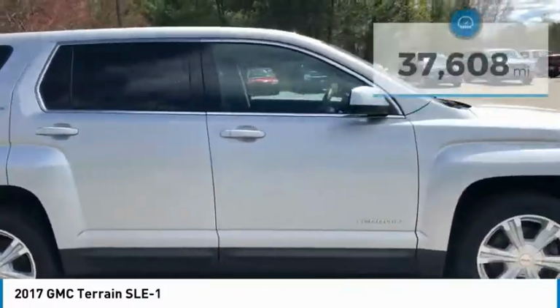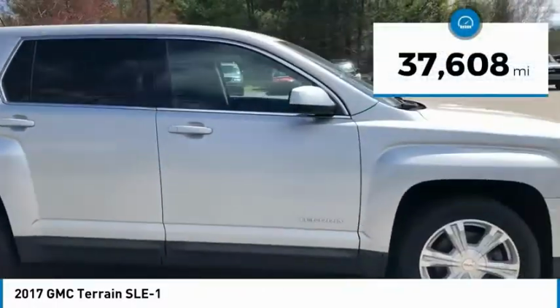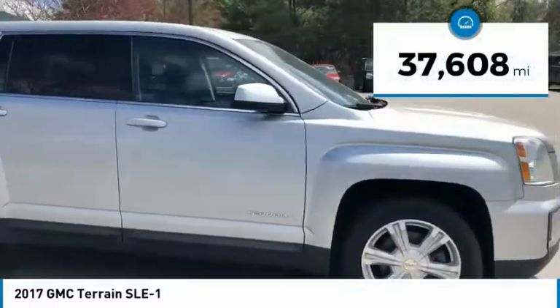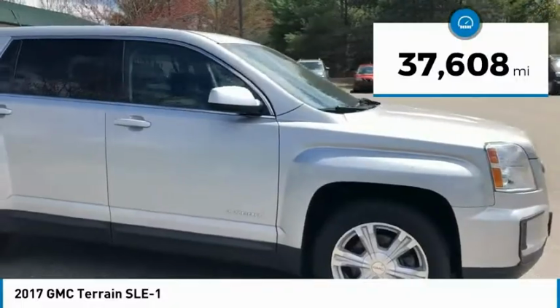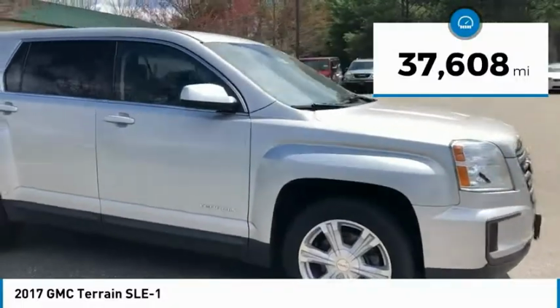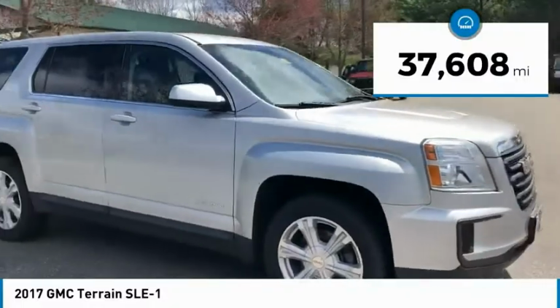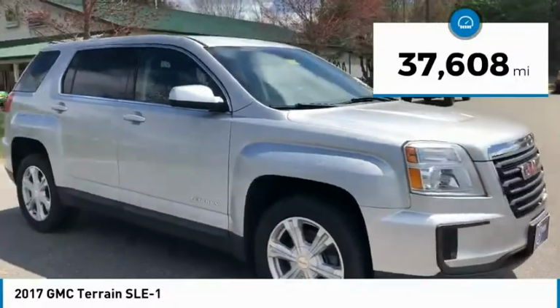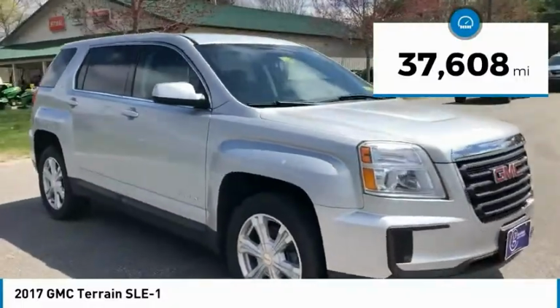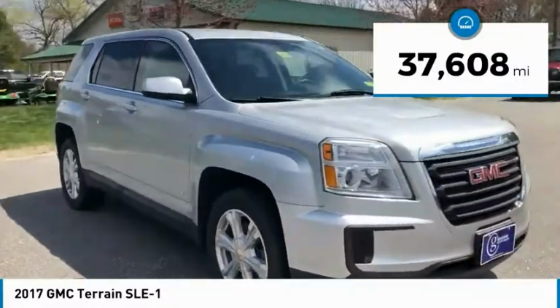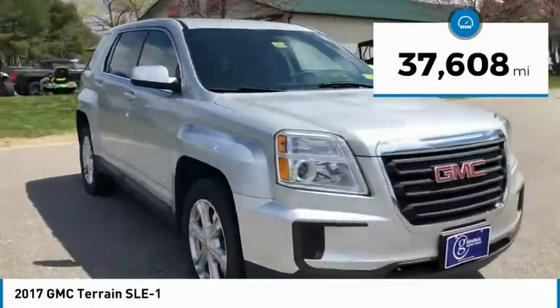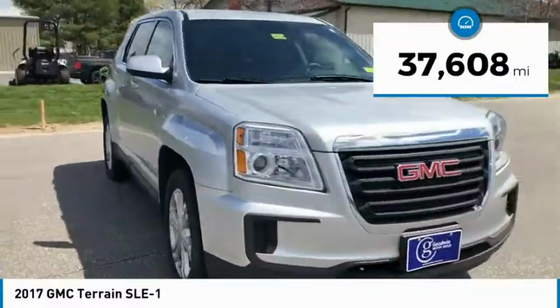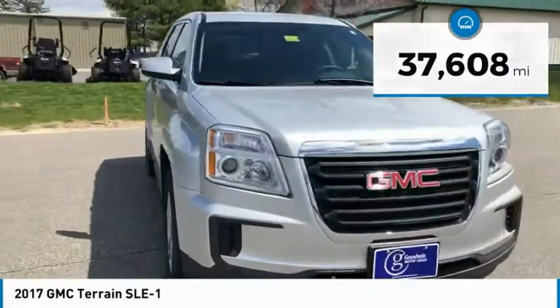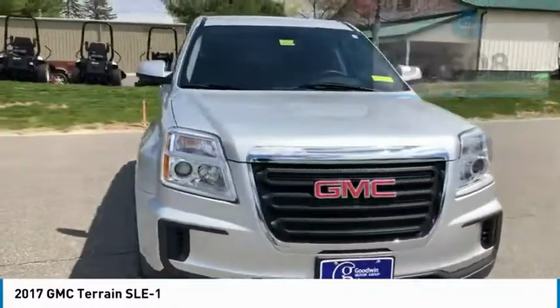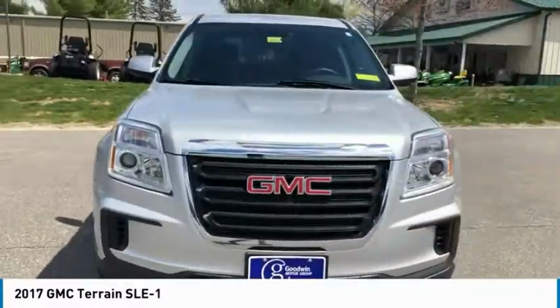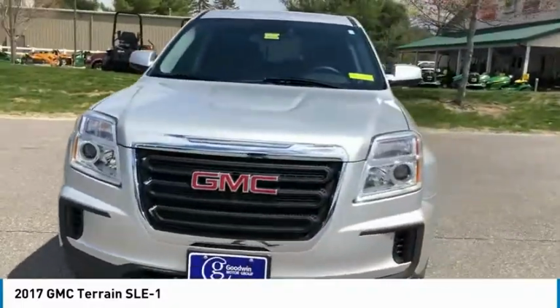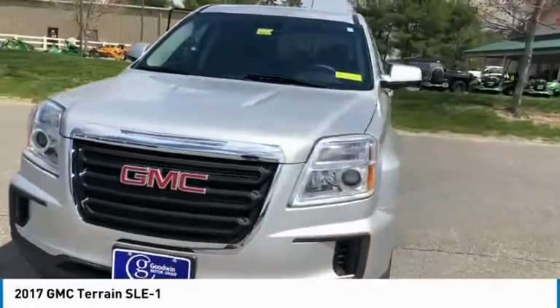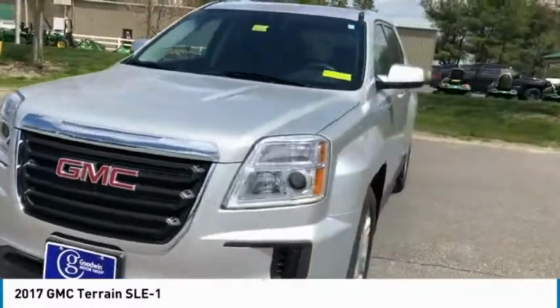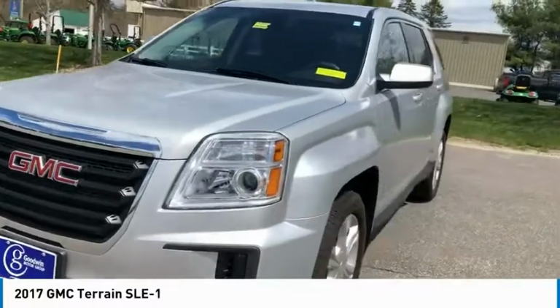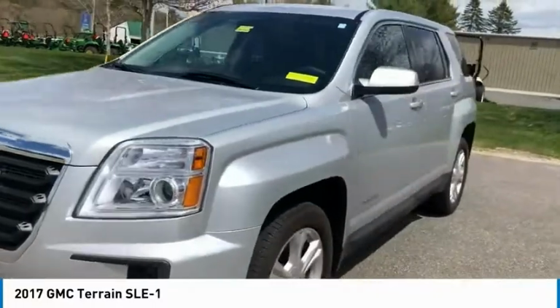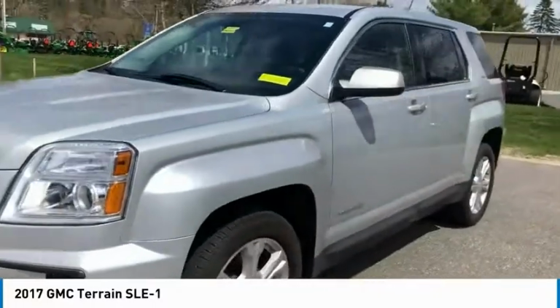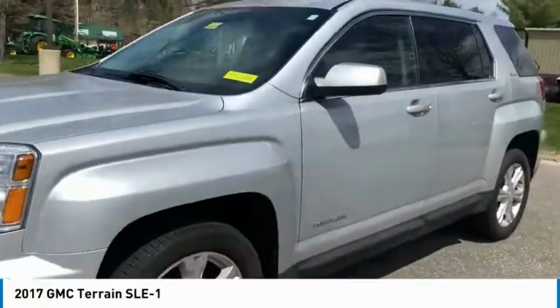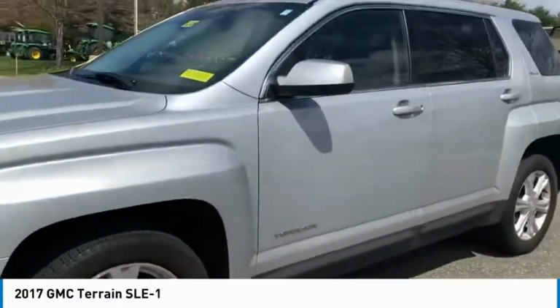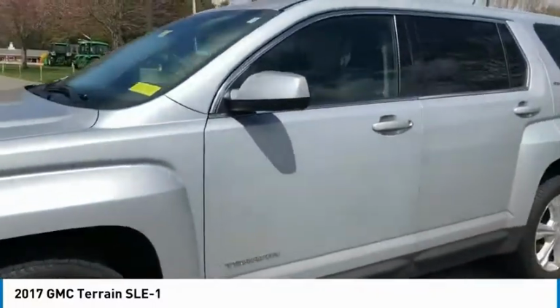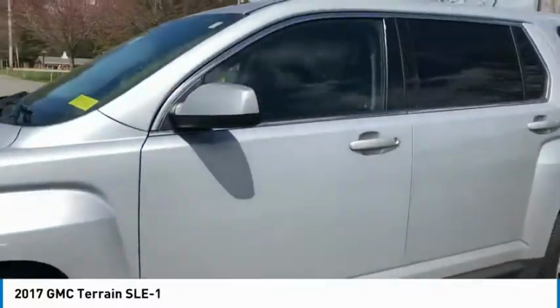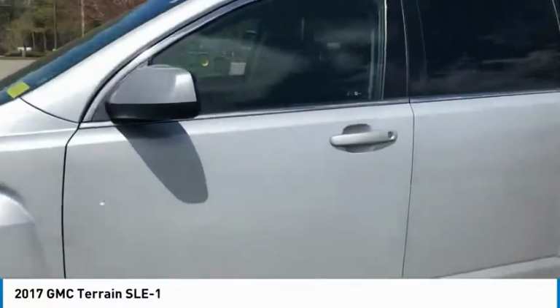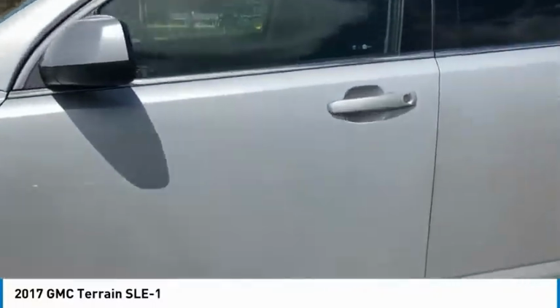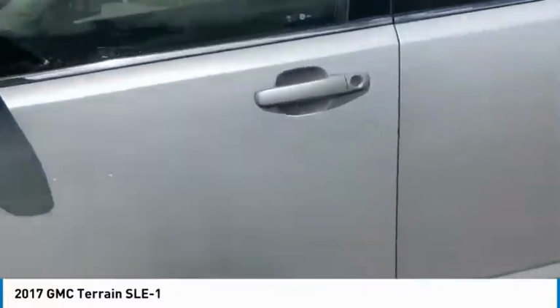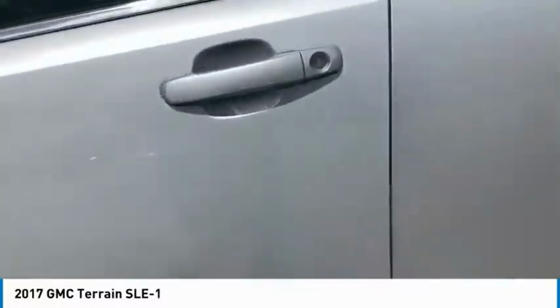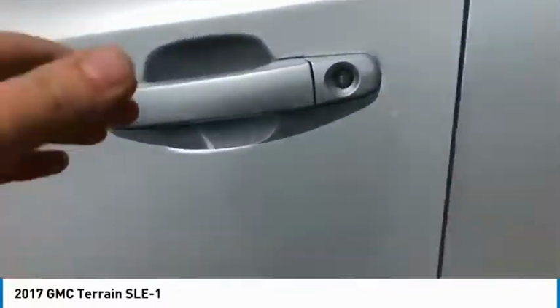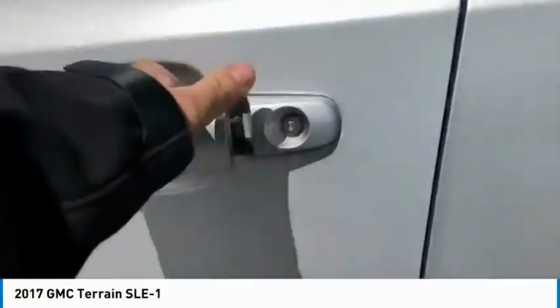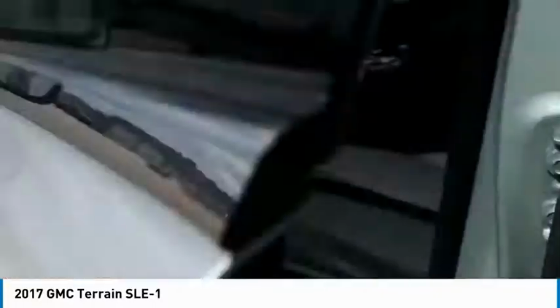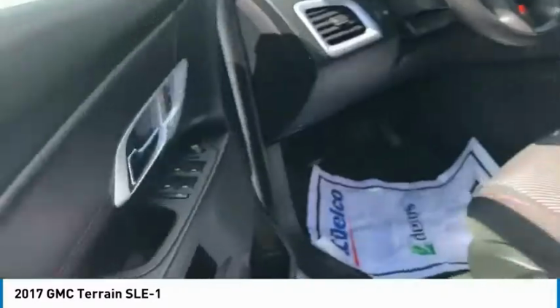This vehicle has less than 40,000 miles. Here are some of this vehicle's great options: electronic stability control, alloy wheels, brake assist, traction control, and remote keyless entry.